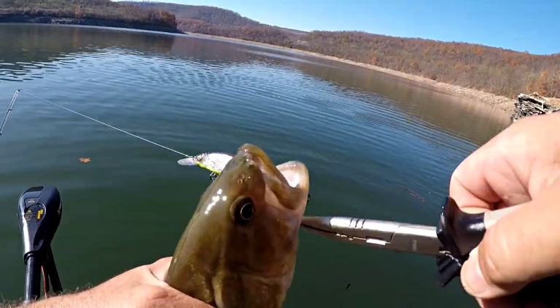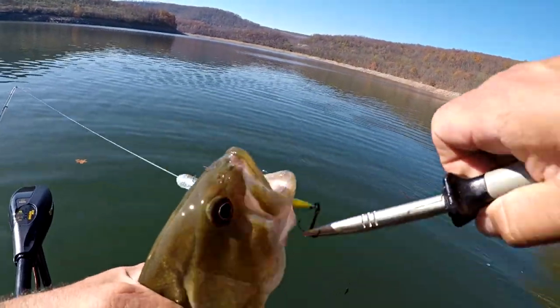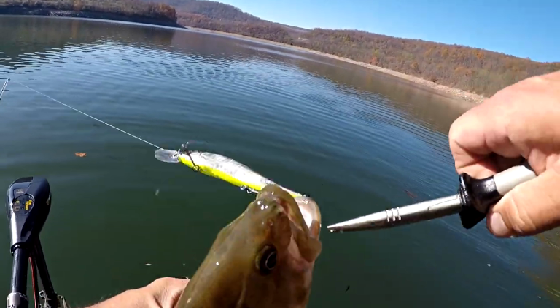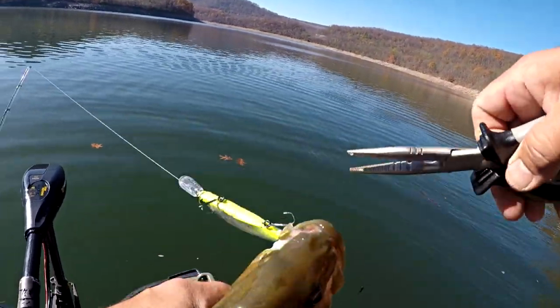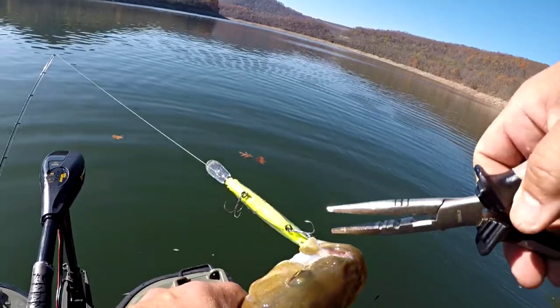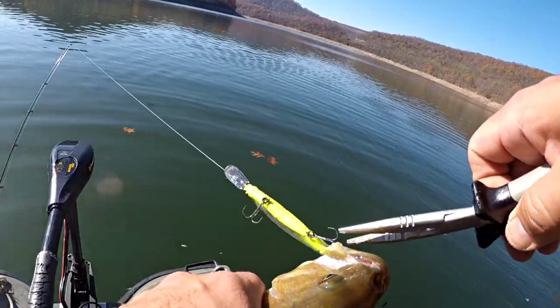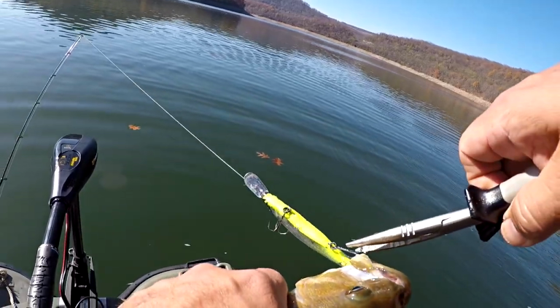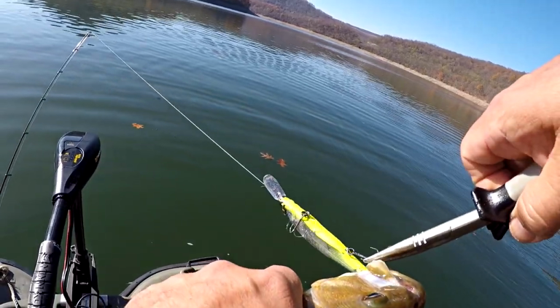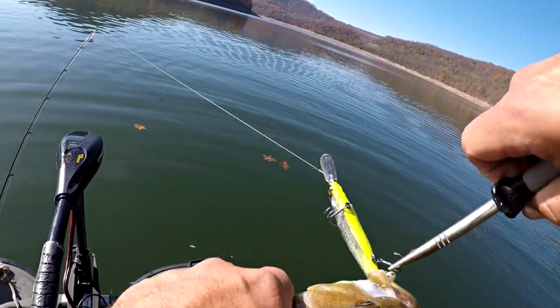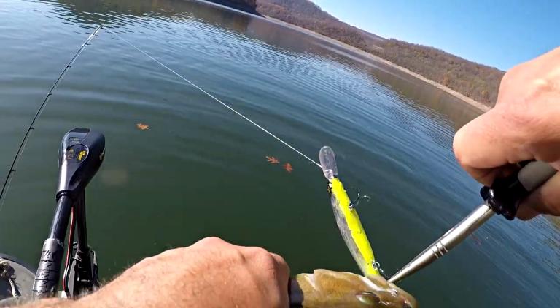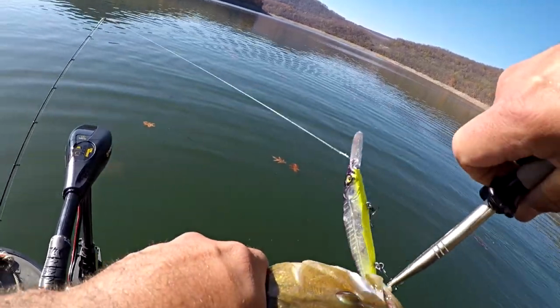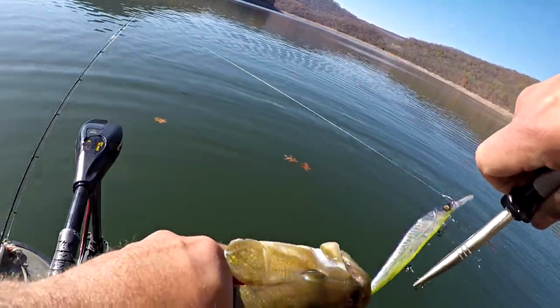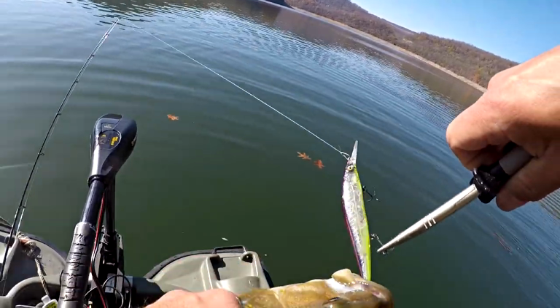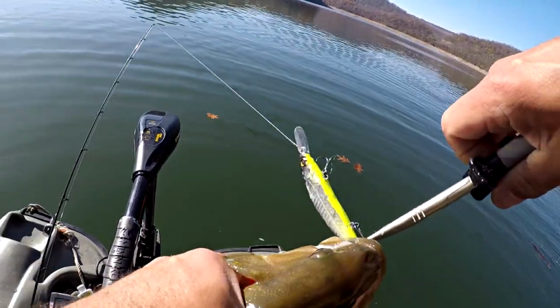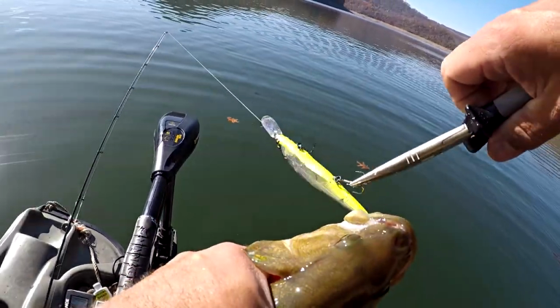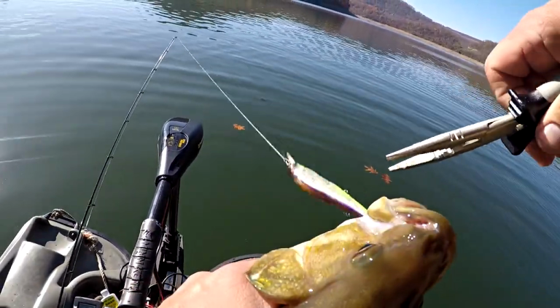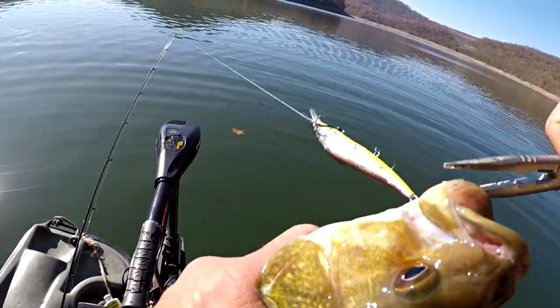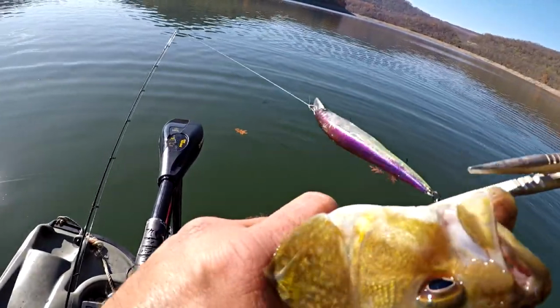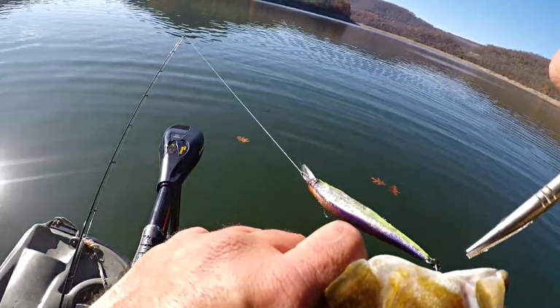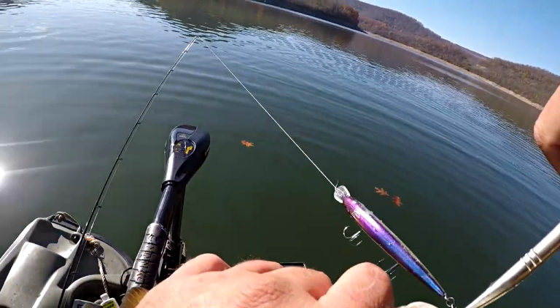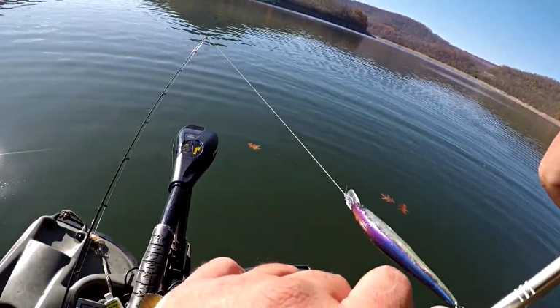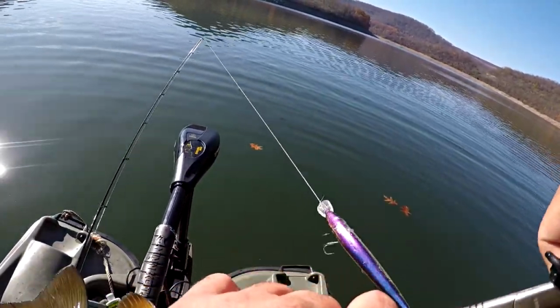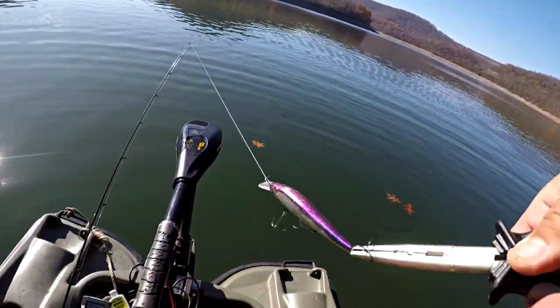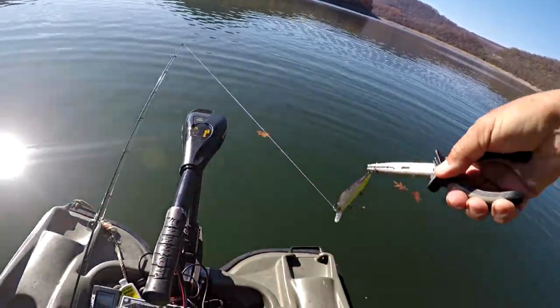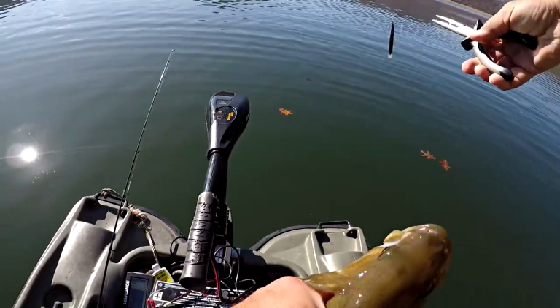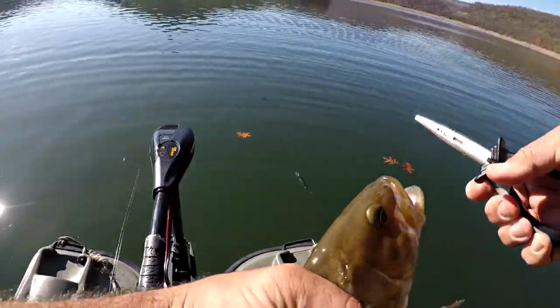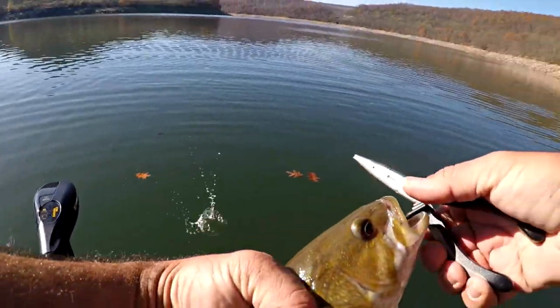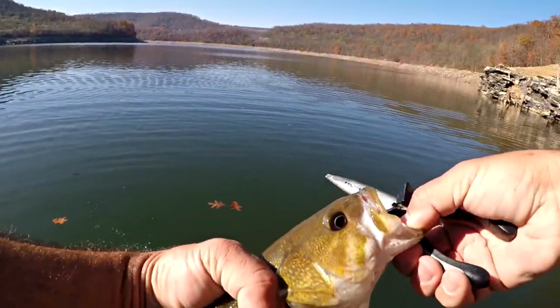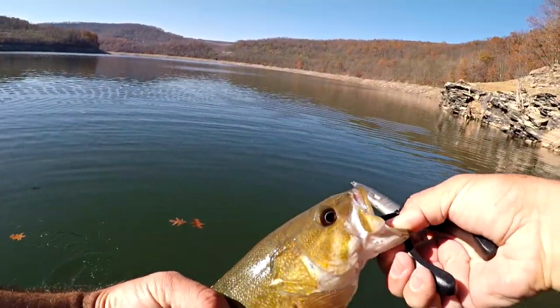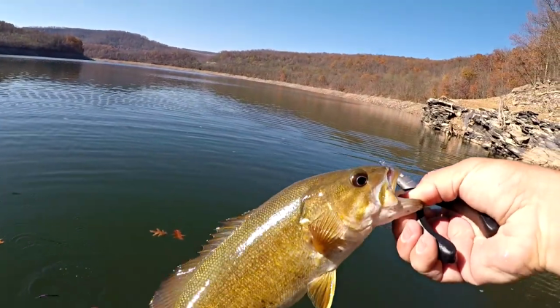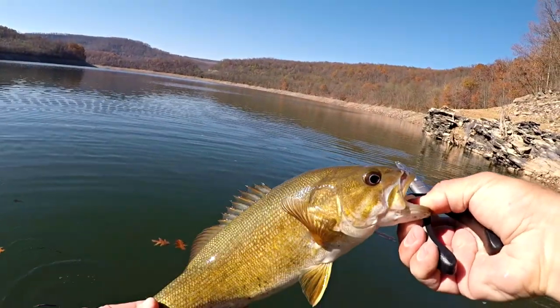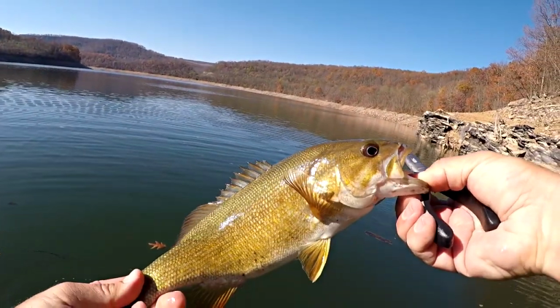Good bite again. It's starting off a little bit slower than yesterday, but that's okay because it is definitely turning on.